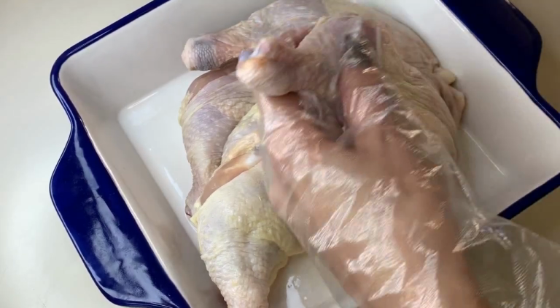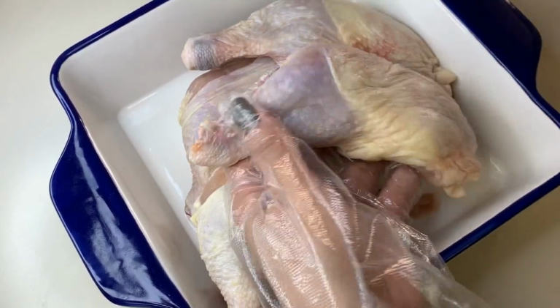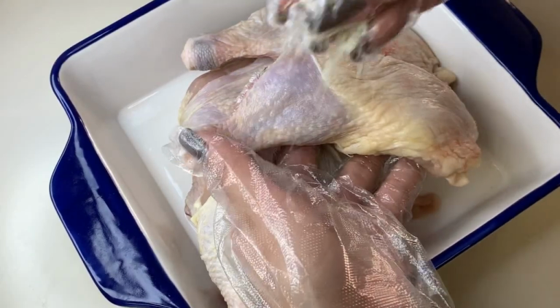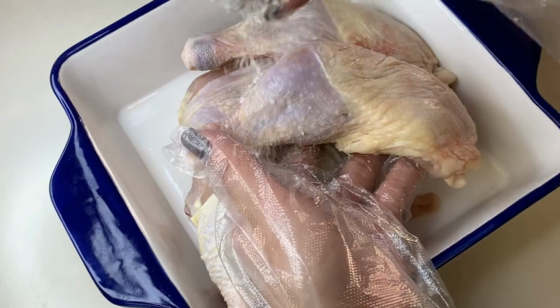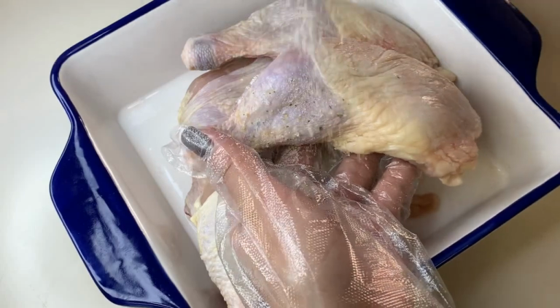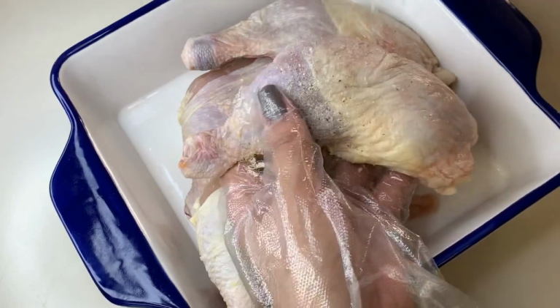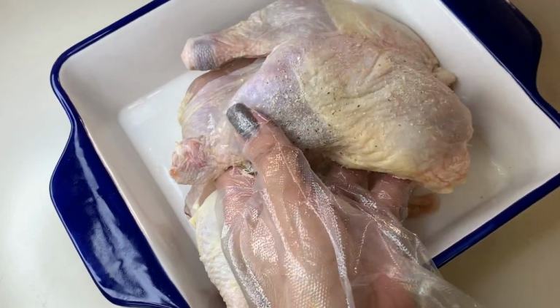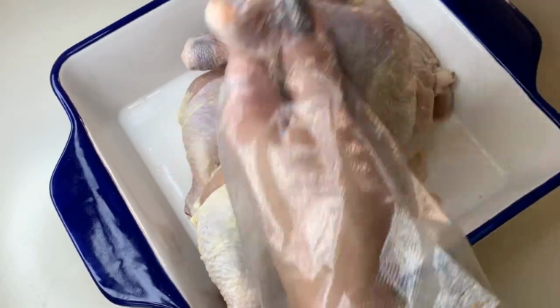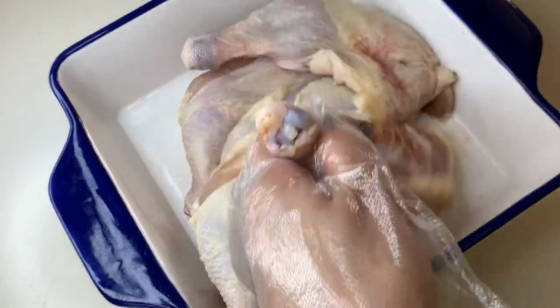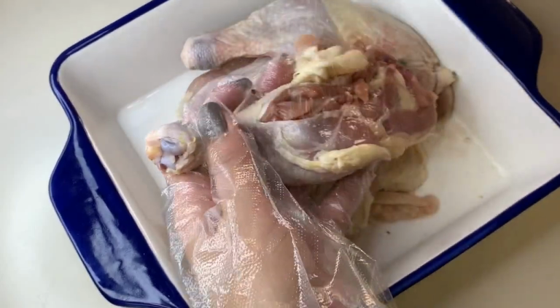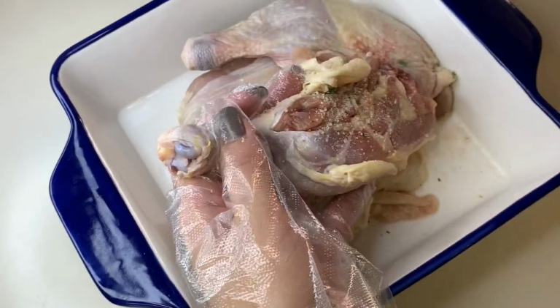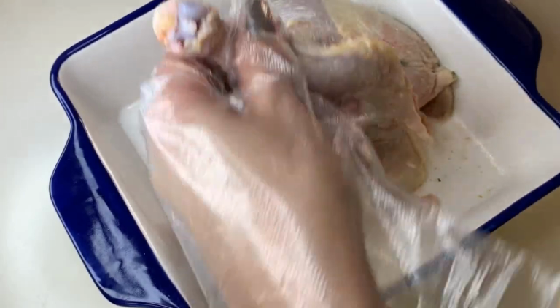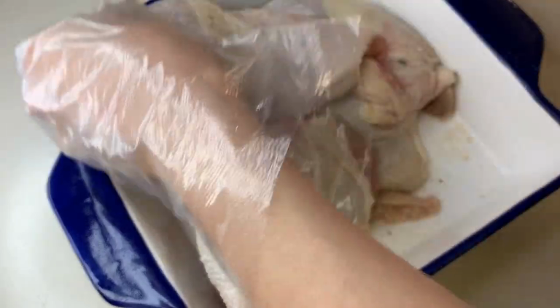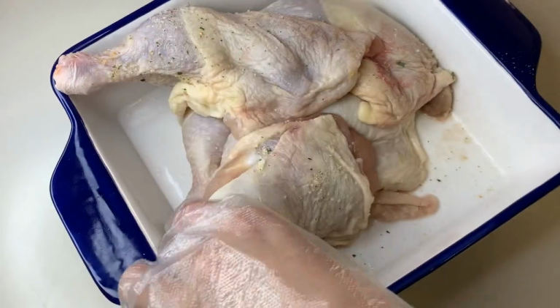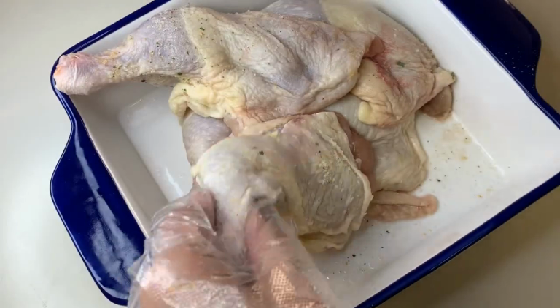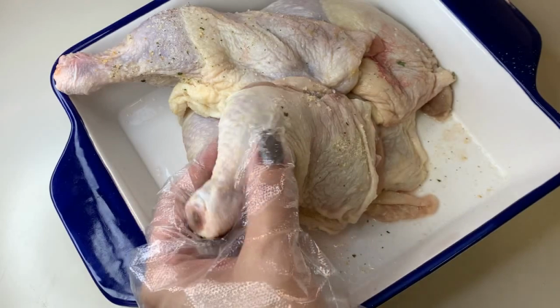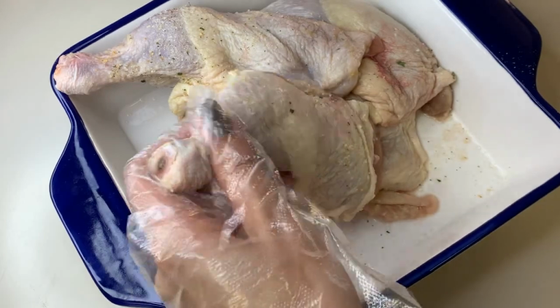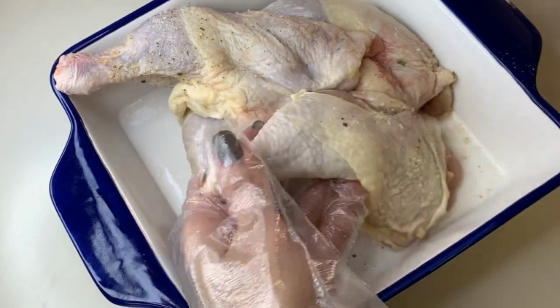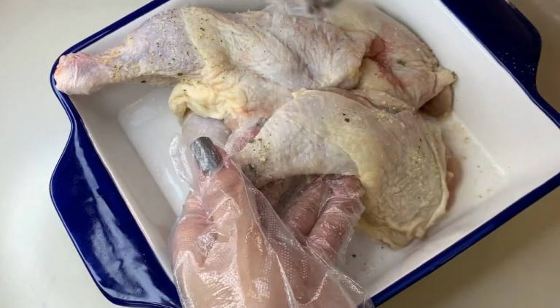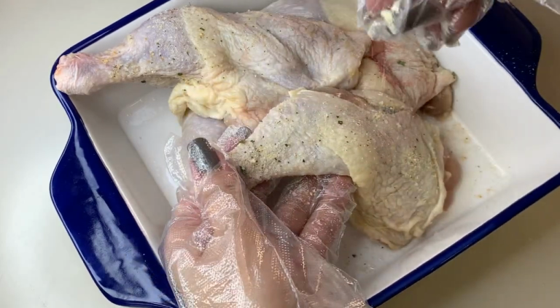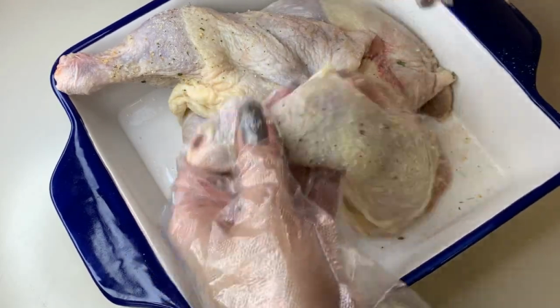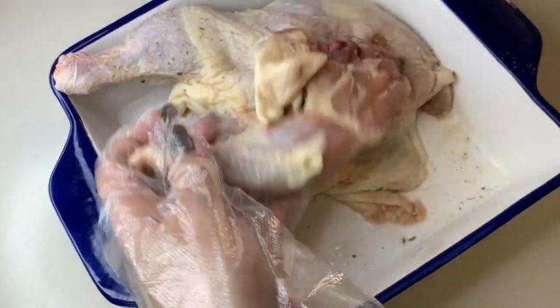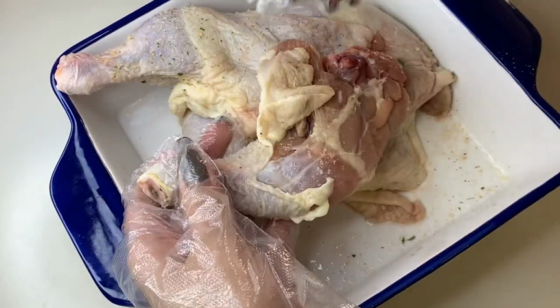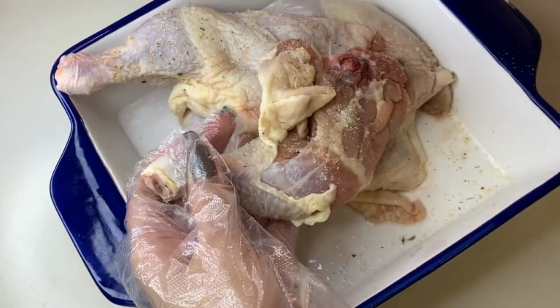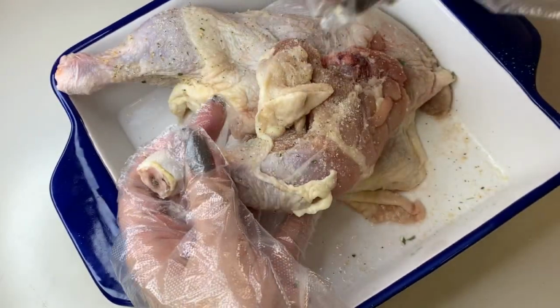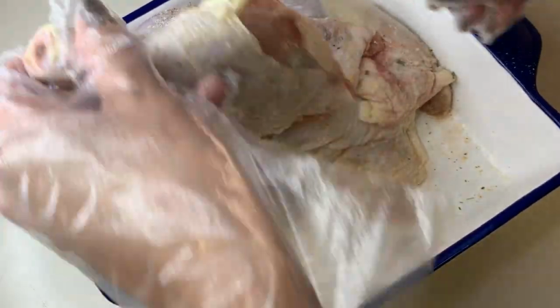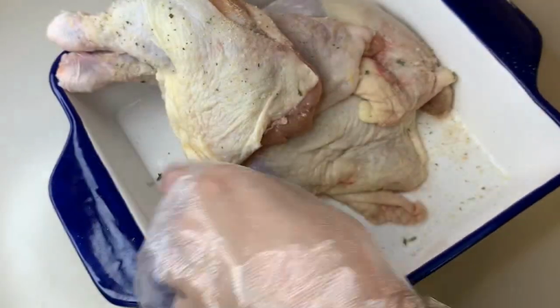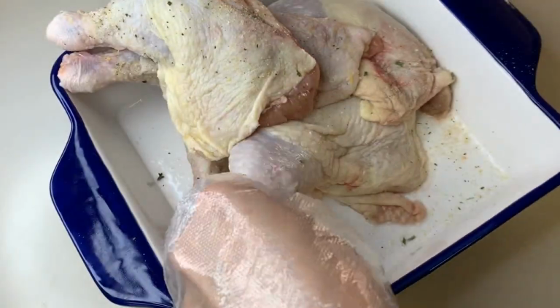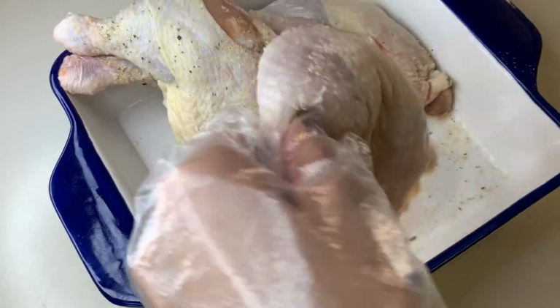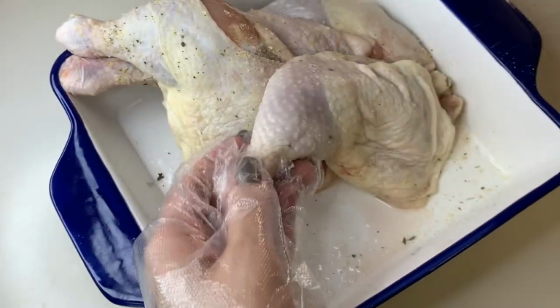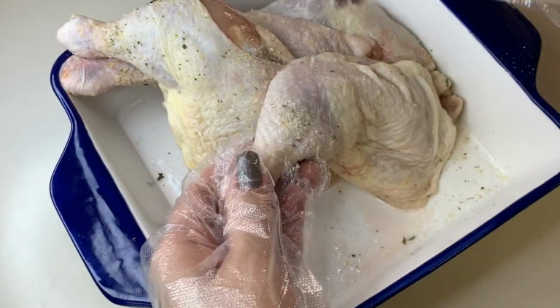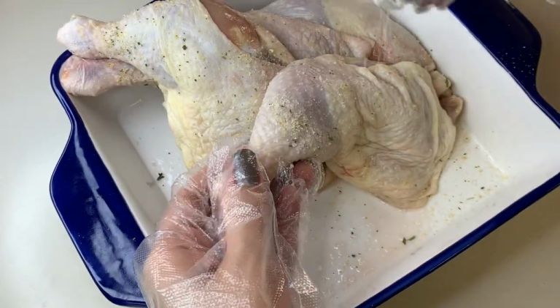We have five medium-sized chicken leg quarters, and we are going to season them with garlic salt and pepper. Just make sure to clean and scrub the chicken with salt and thoroughly wash them before seasoning.